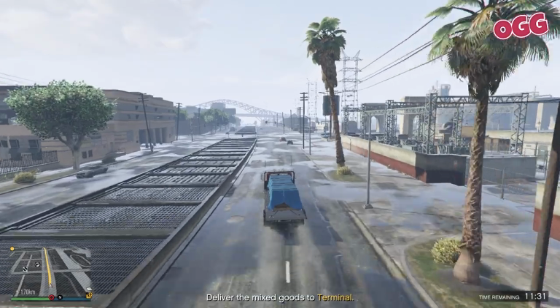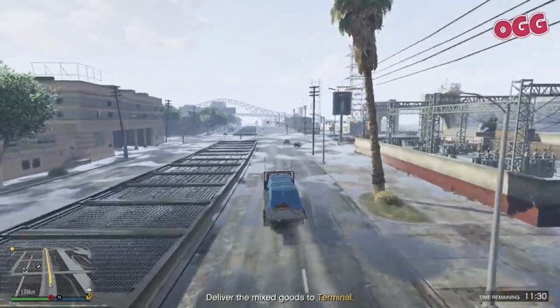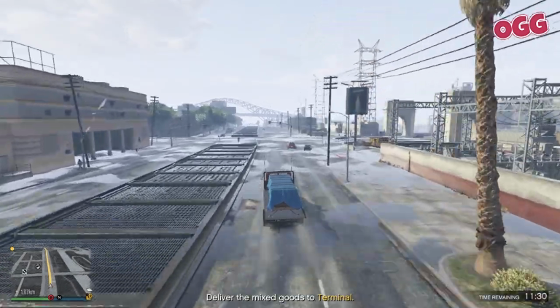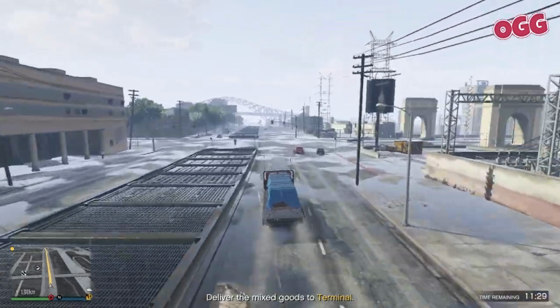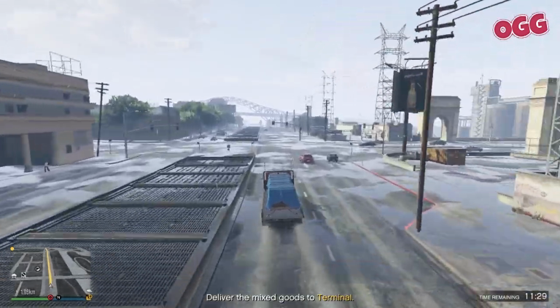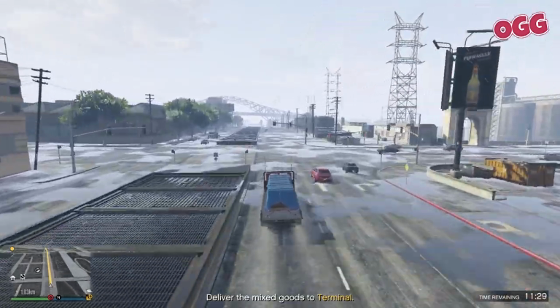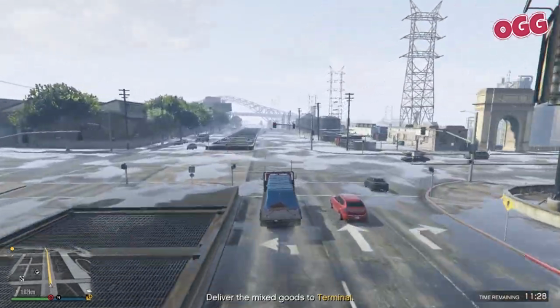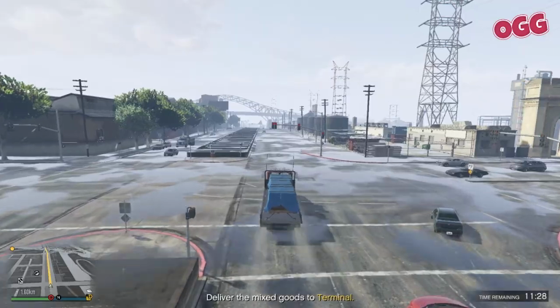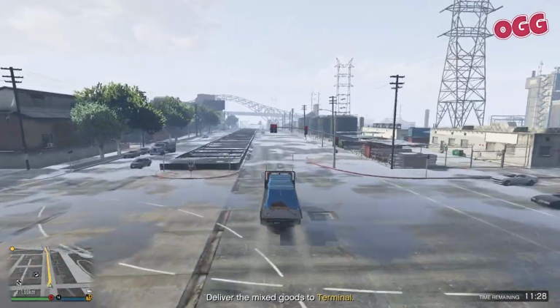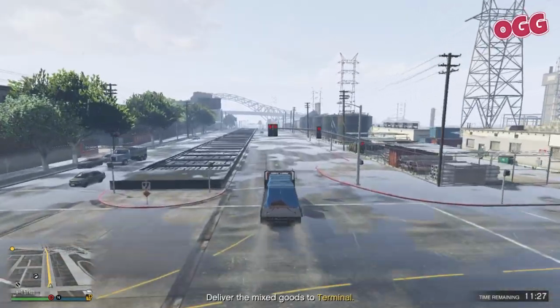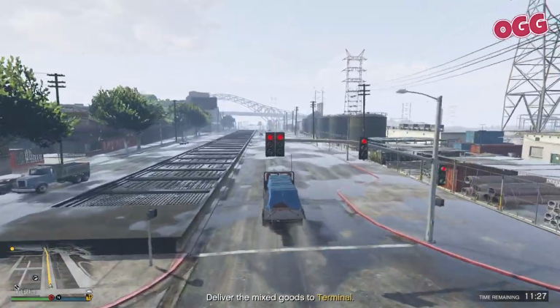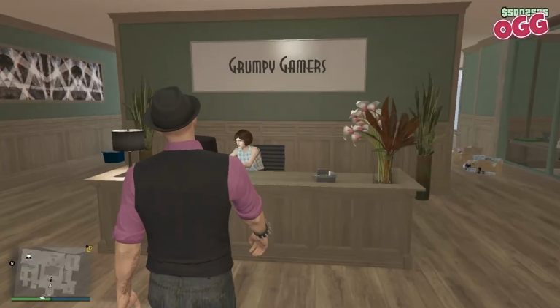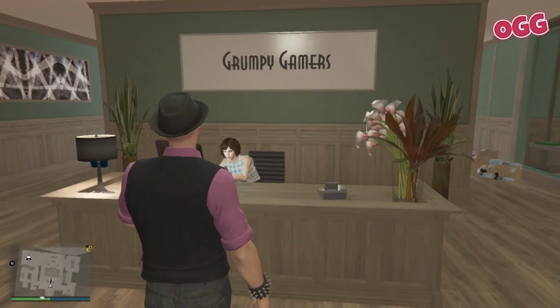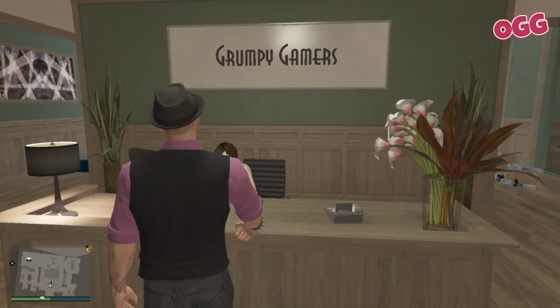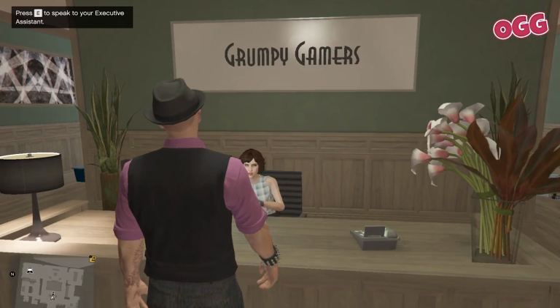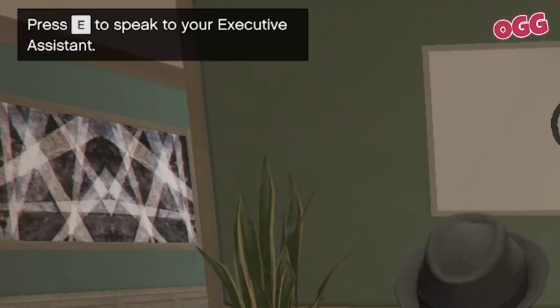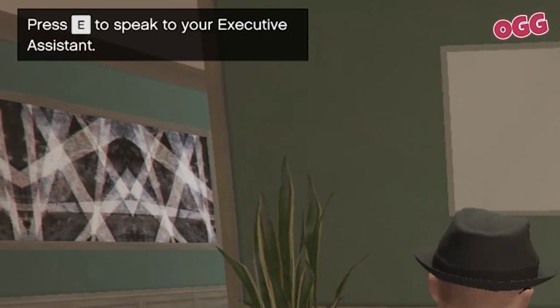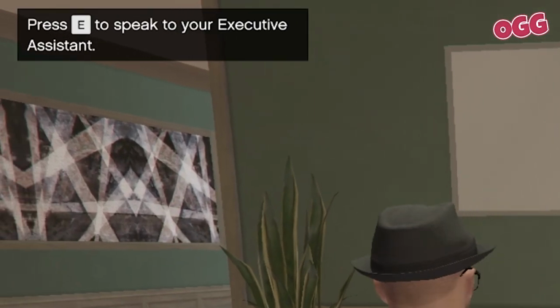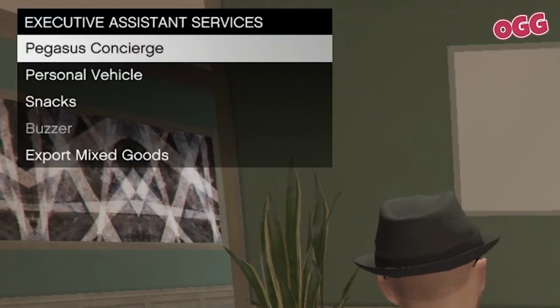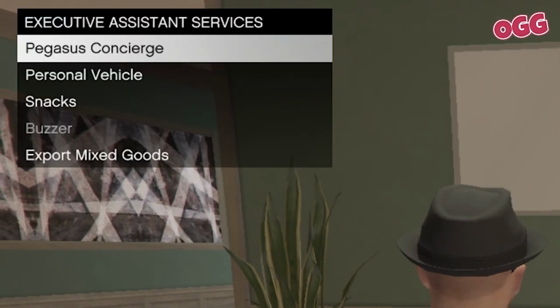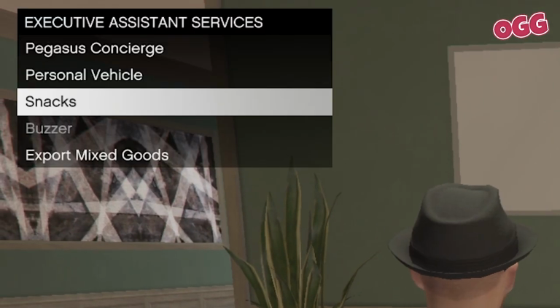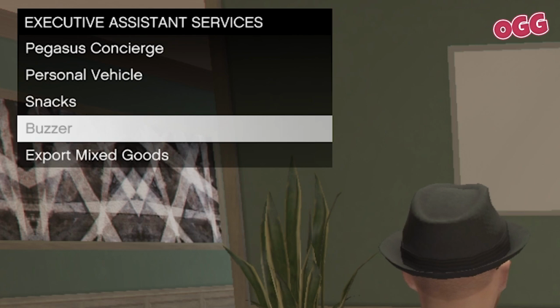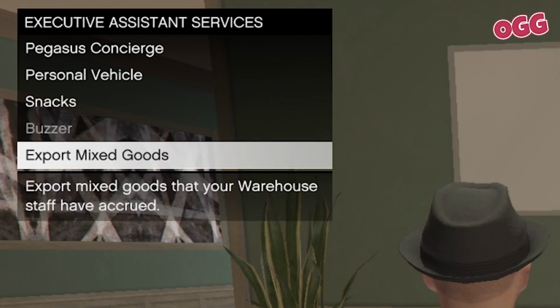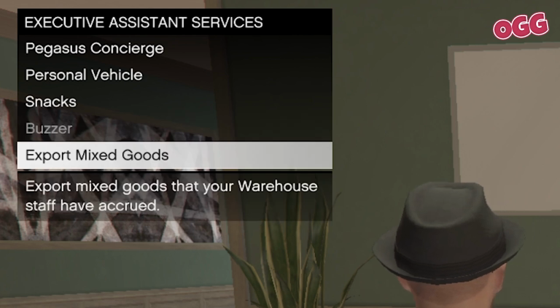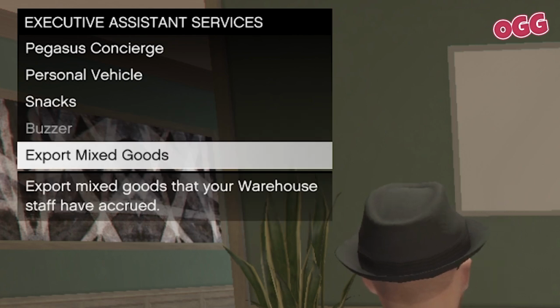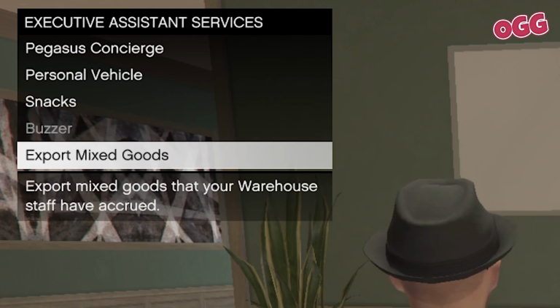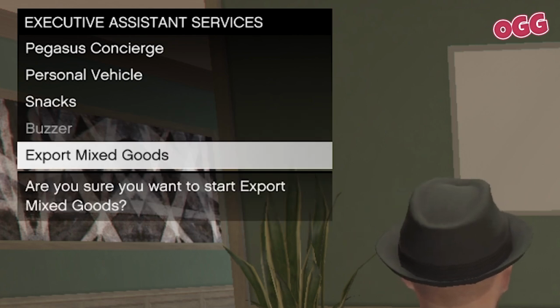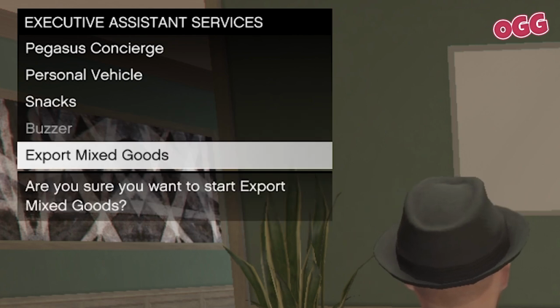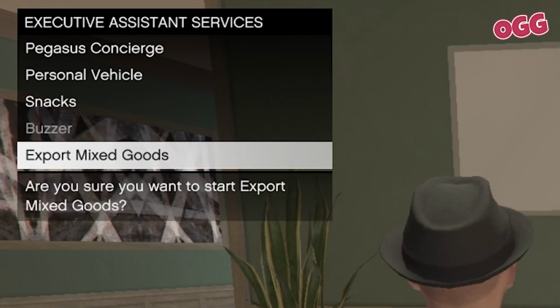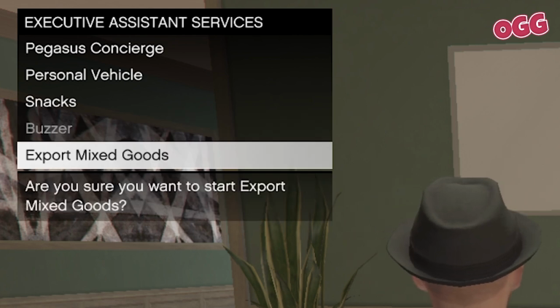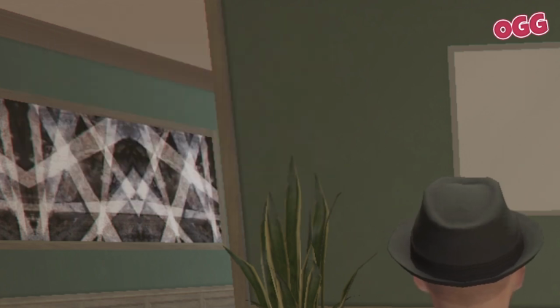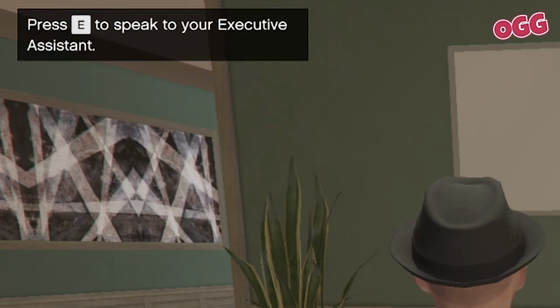This feature allows you to sell extra goods that your staff members have collected. You start the mixed goods export mission by speaking with your assistant in your executive office. From there, select mixed goods export and you're away.